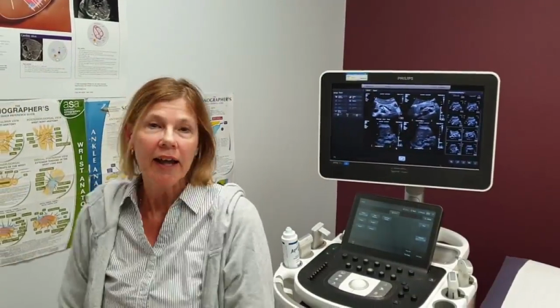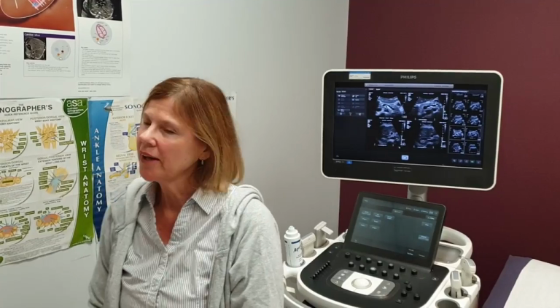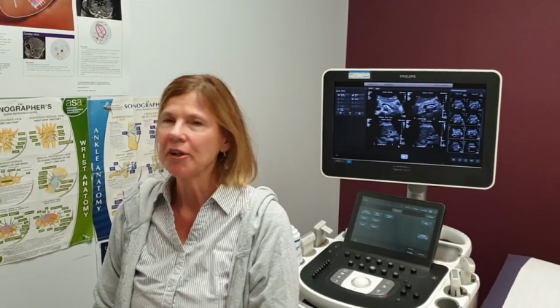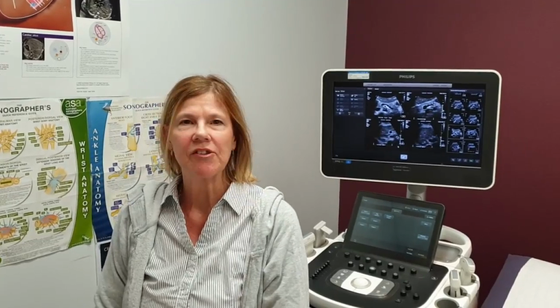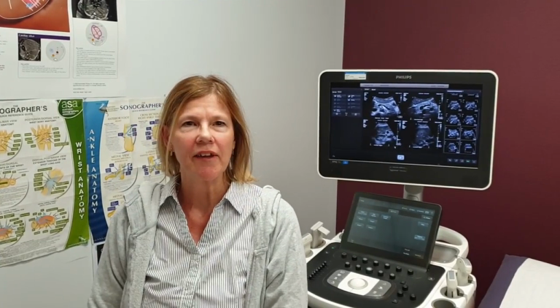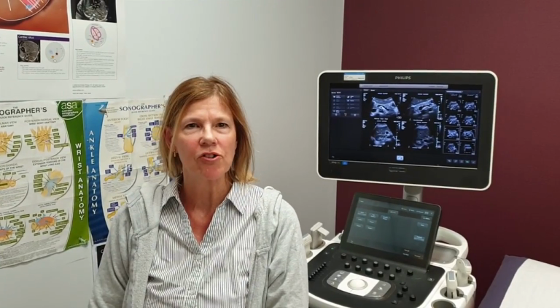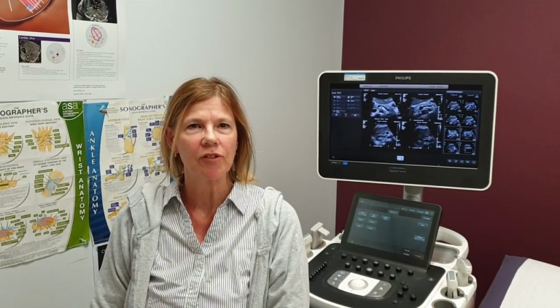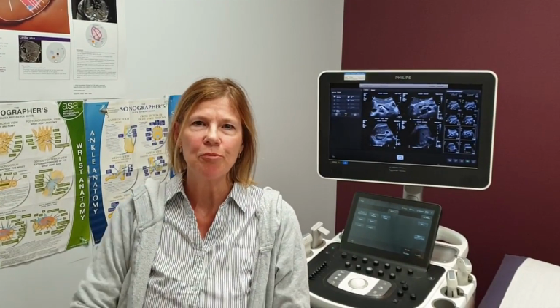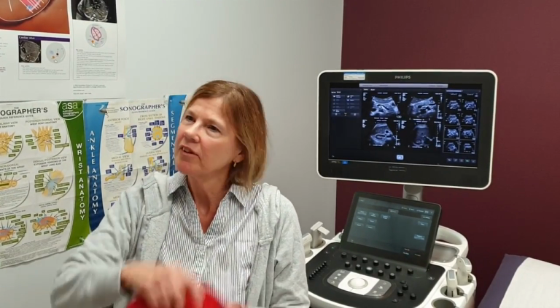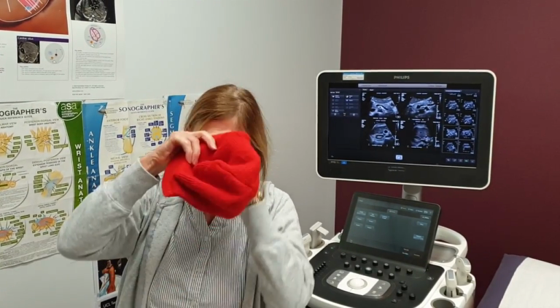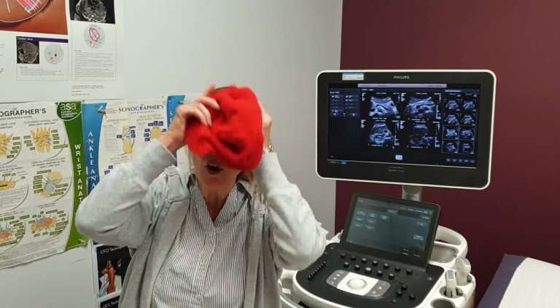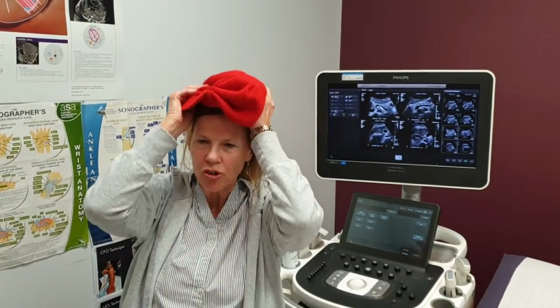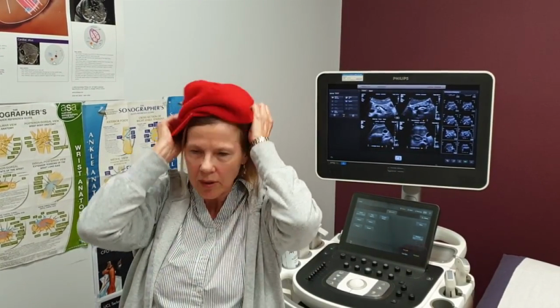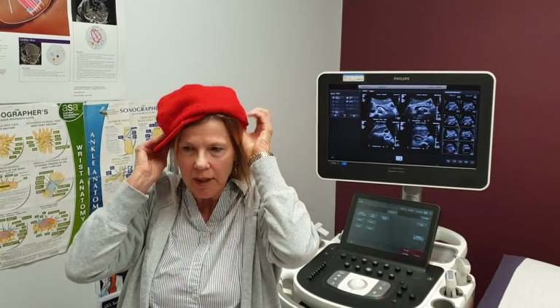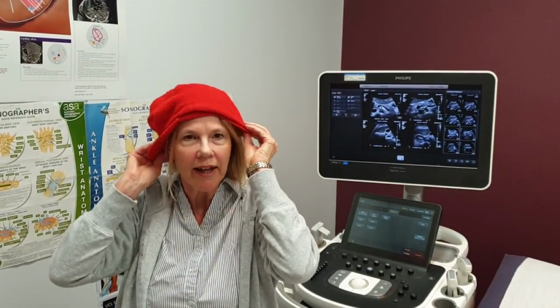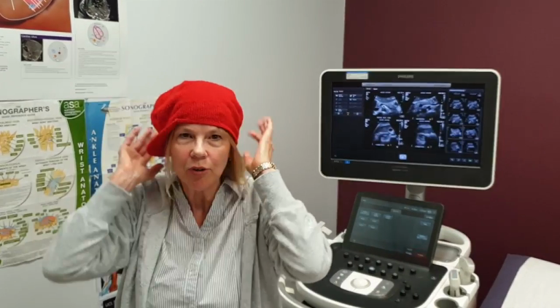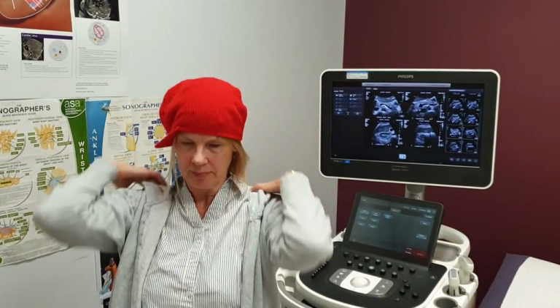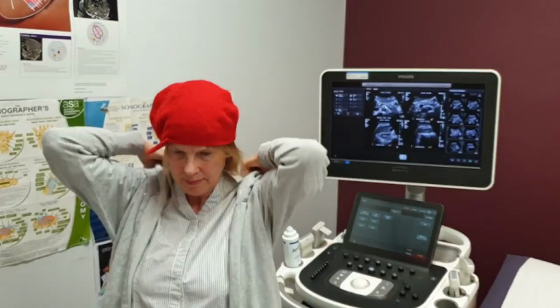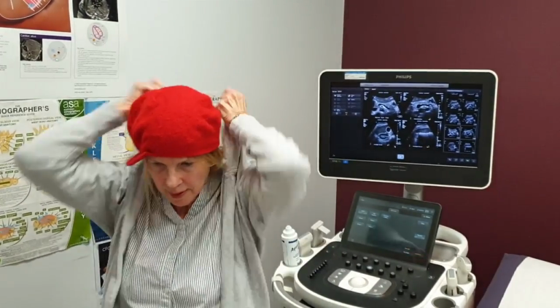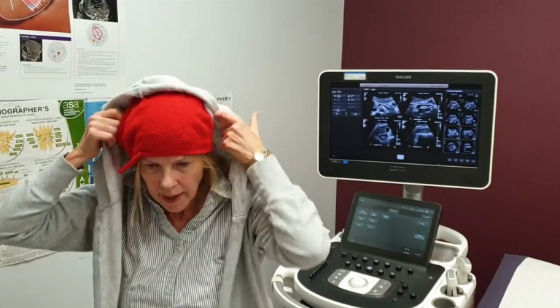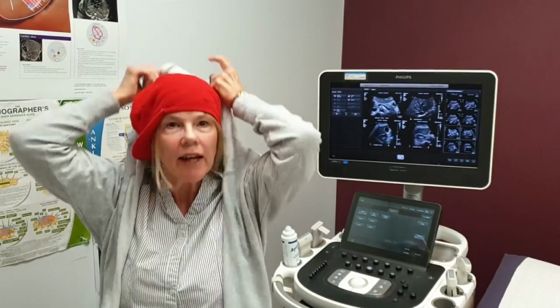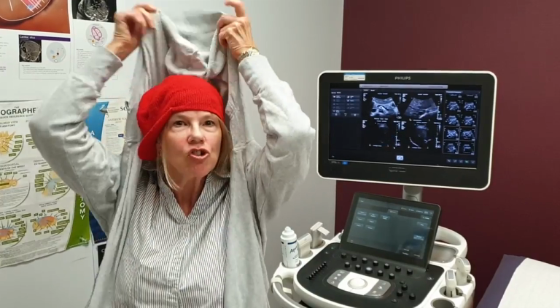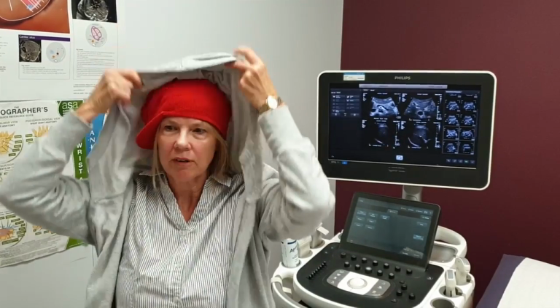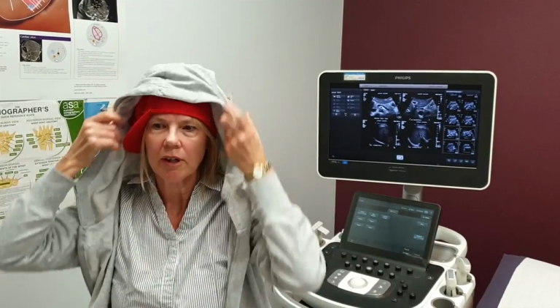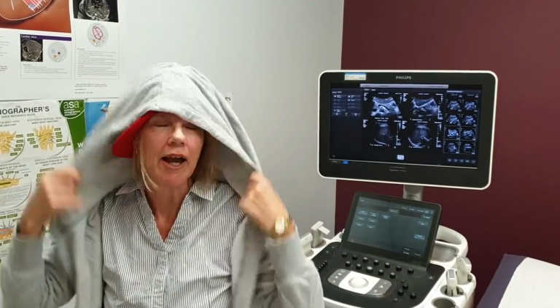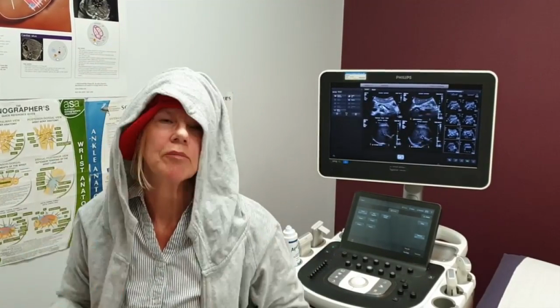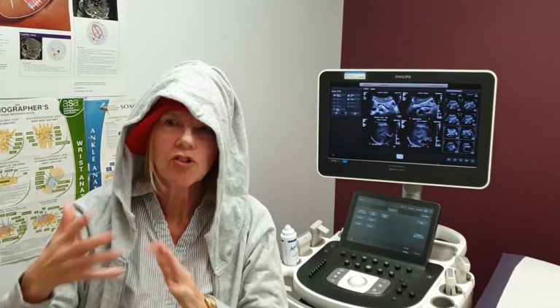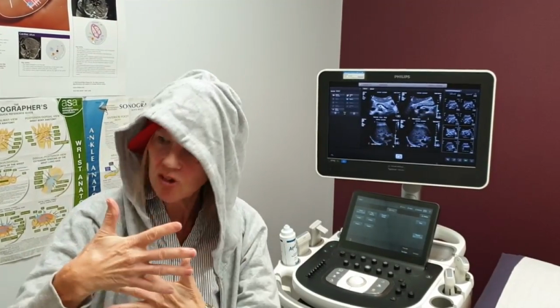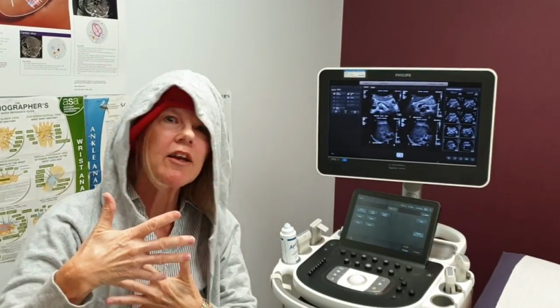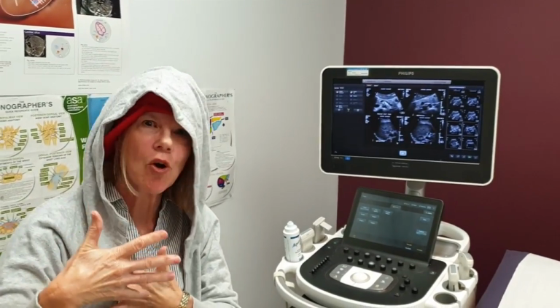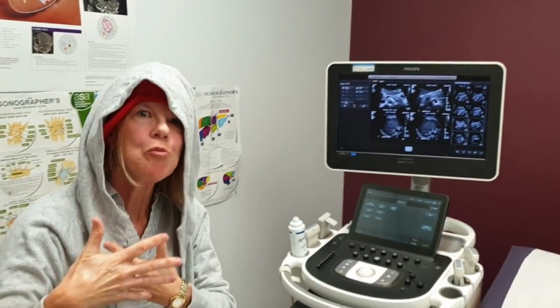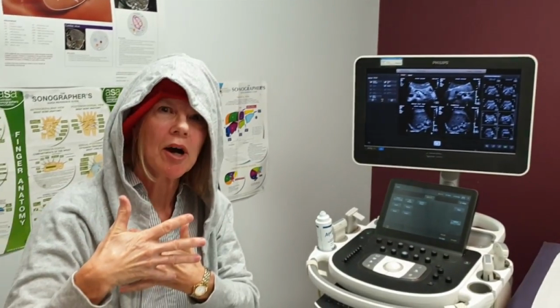Anyway, it's been a big day in the ultrasound room, so now it's time to head home, unleash, and become DJ Sono Mama.